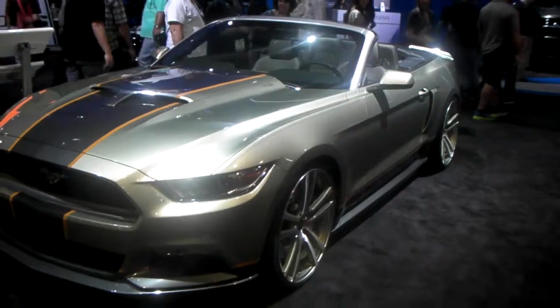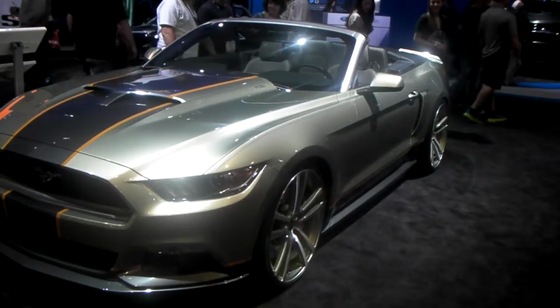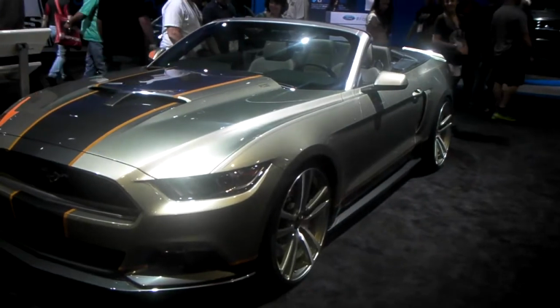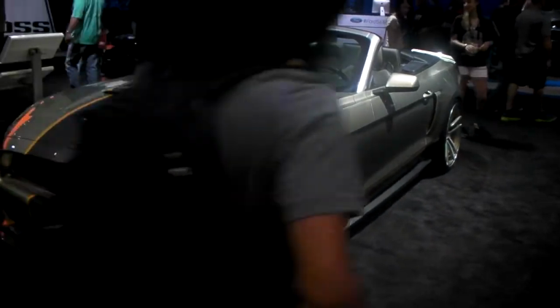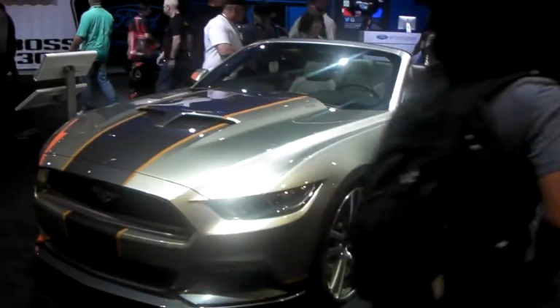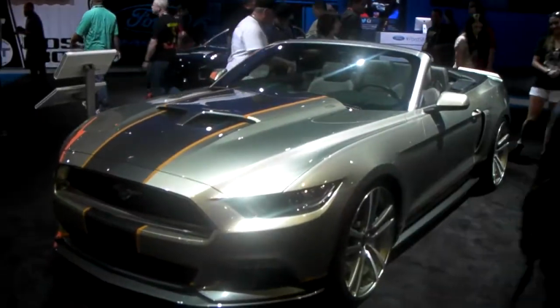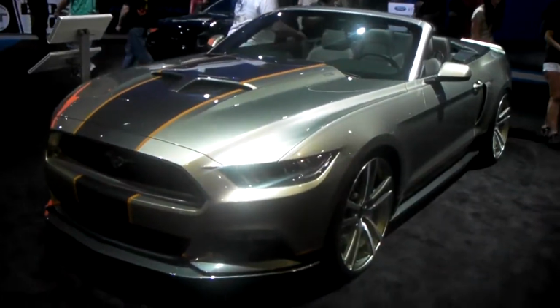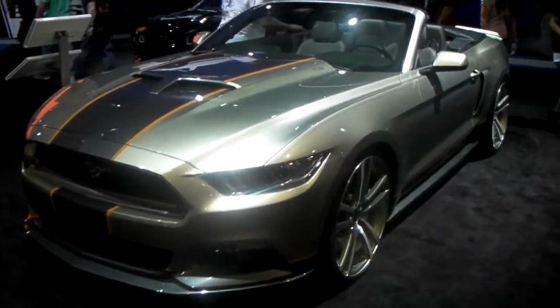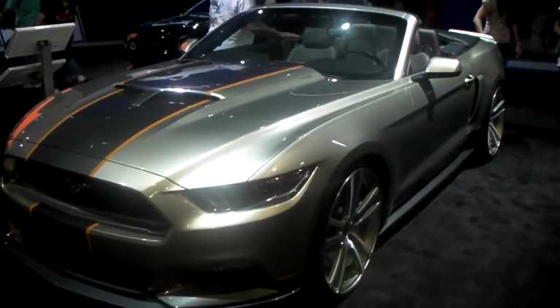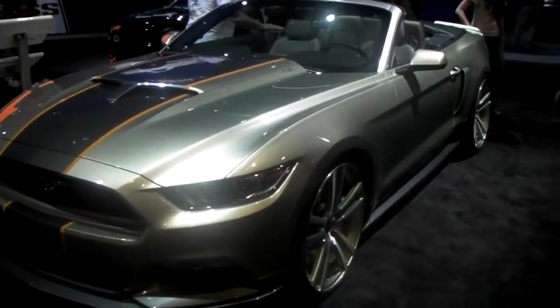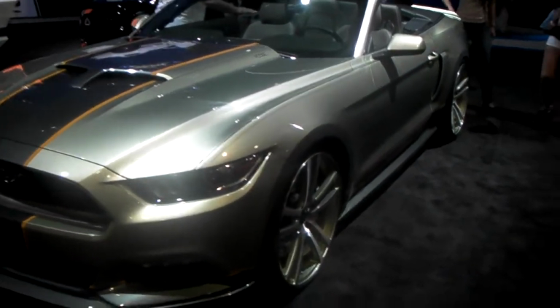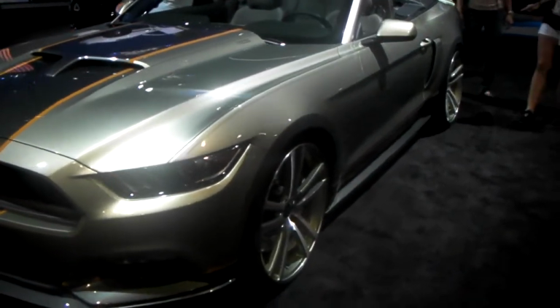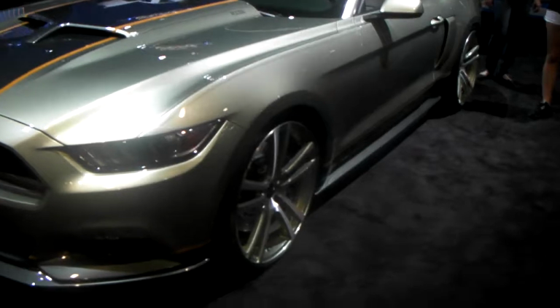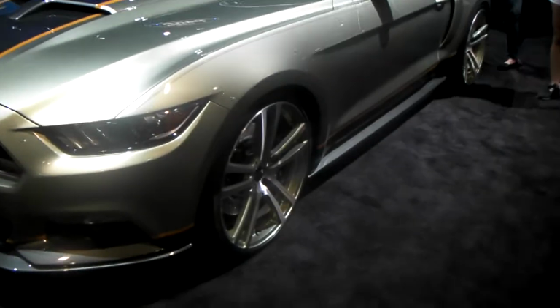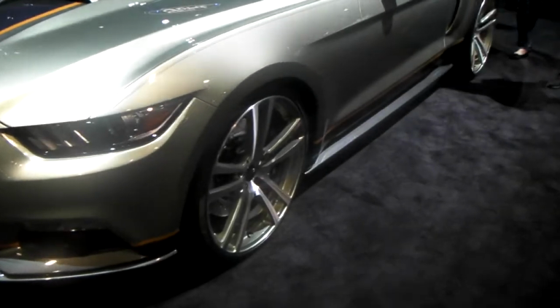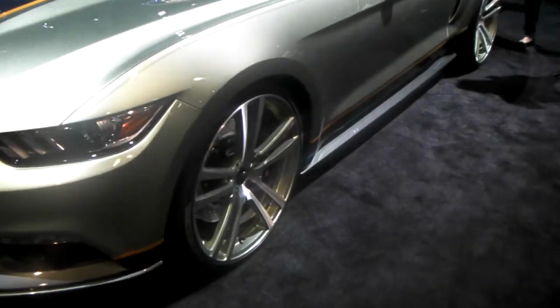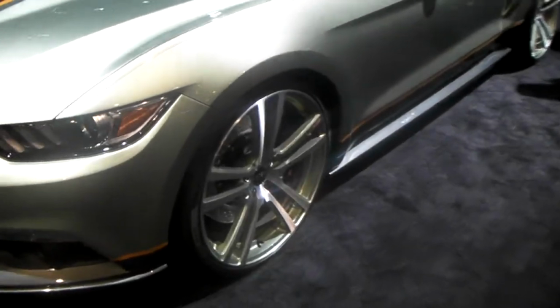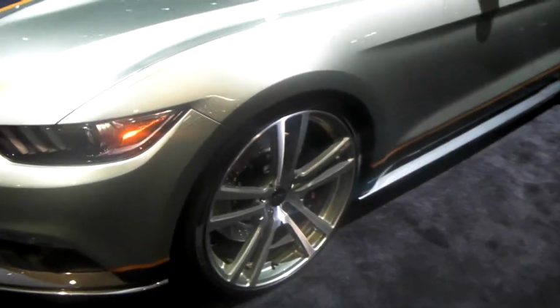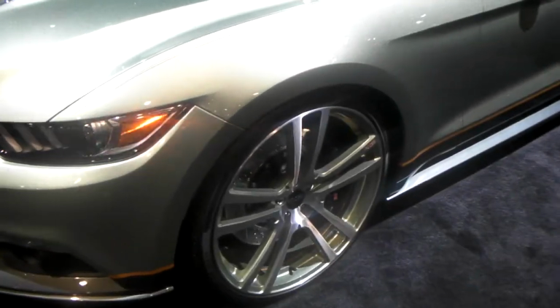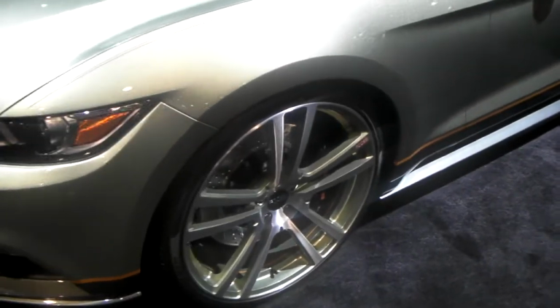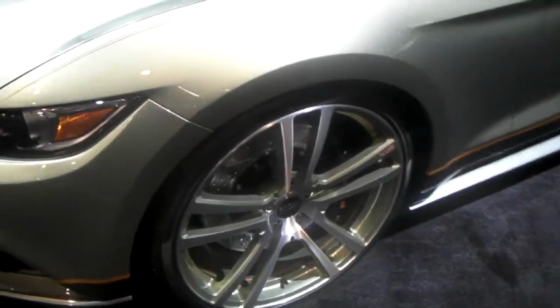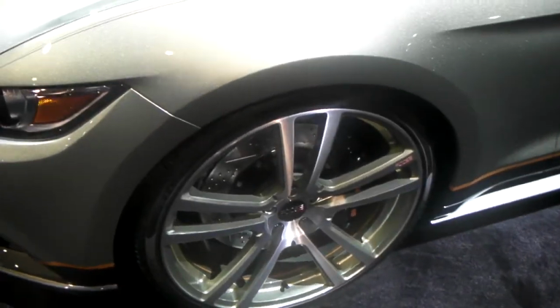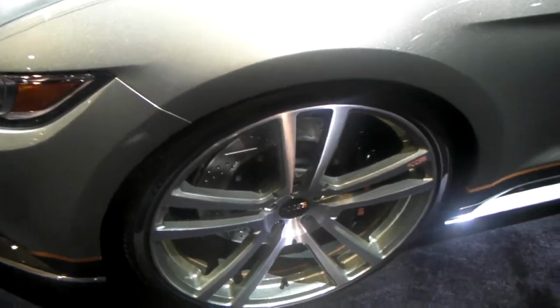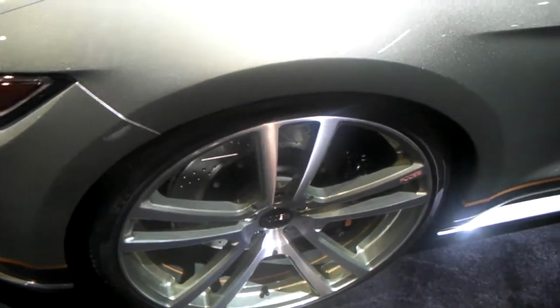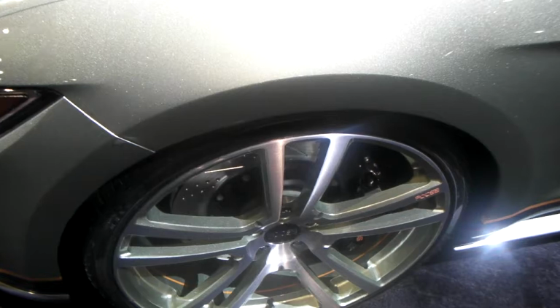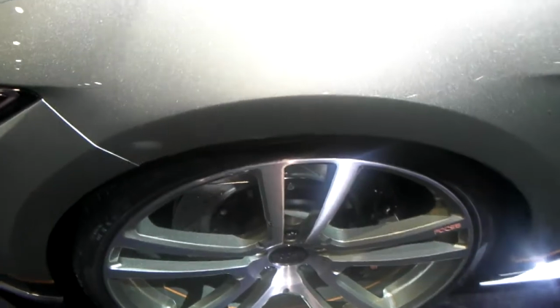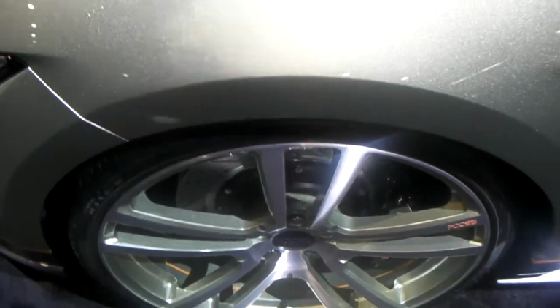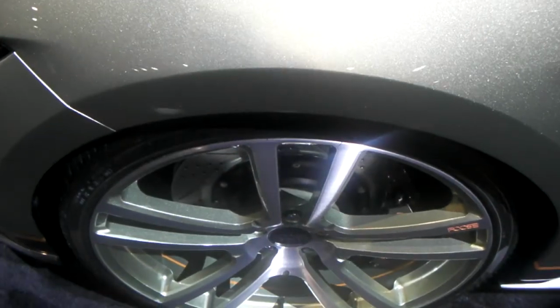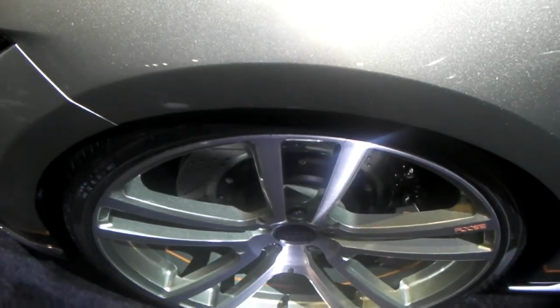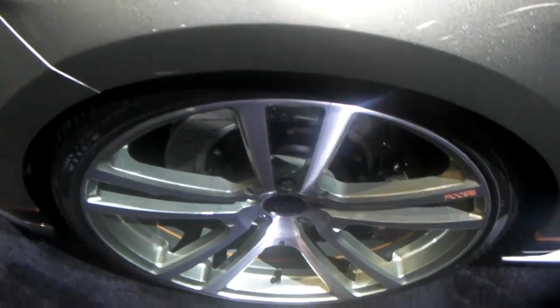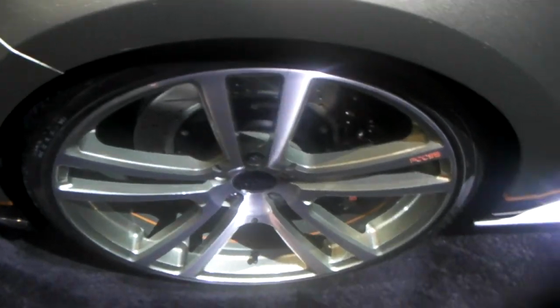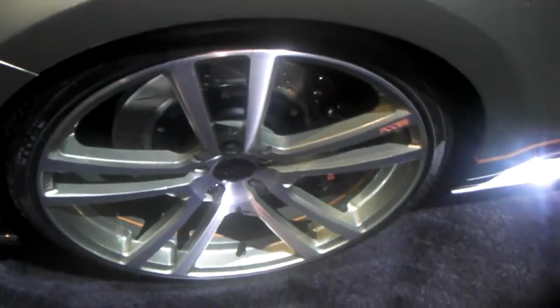This is Roy KB from Dublin Tires TV, looking at a brand new Ford Mustang with the first custom wheels on it. You can purchase these online at DublinTires.com or call us at 877-544-8473.